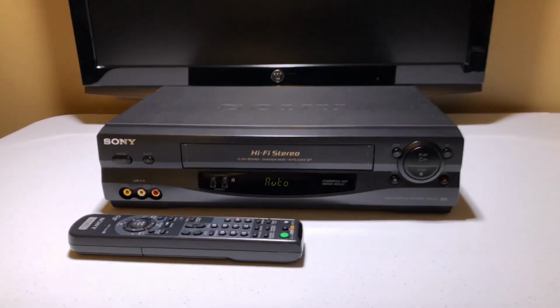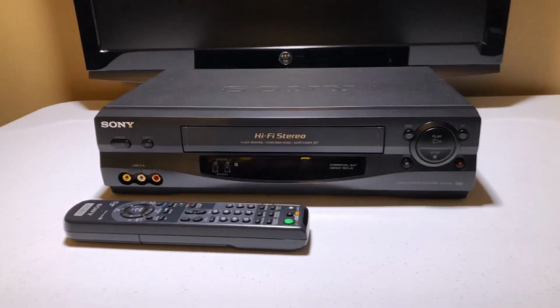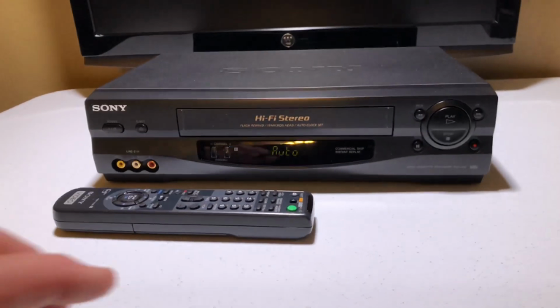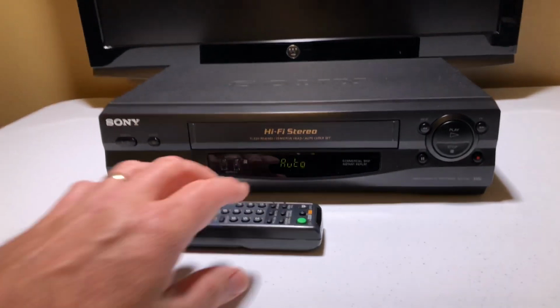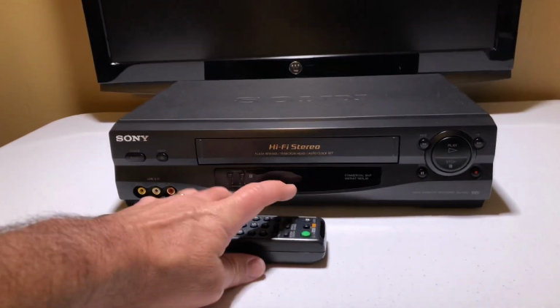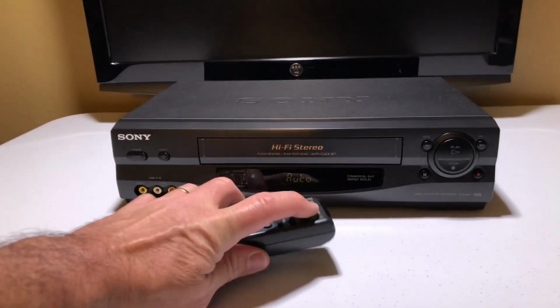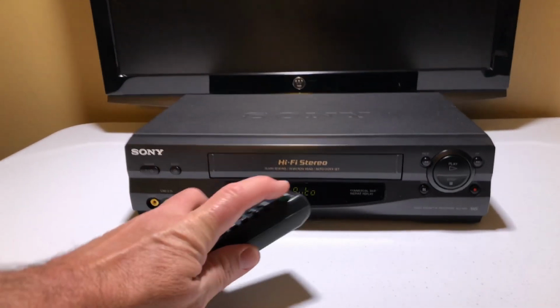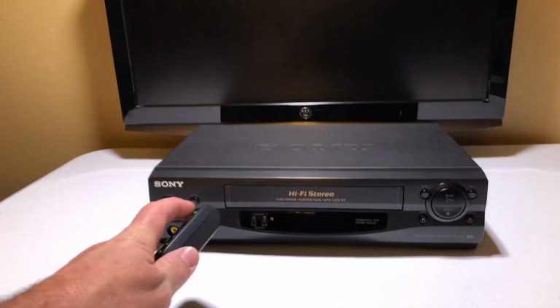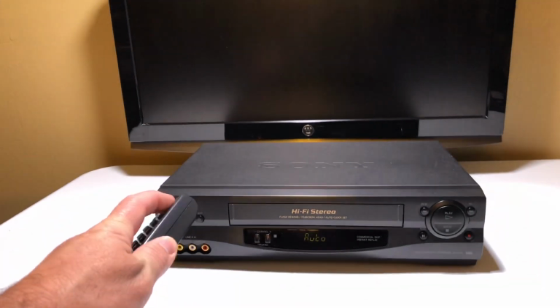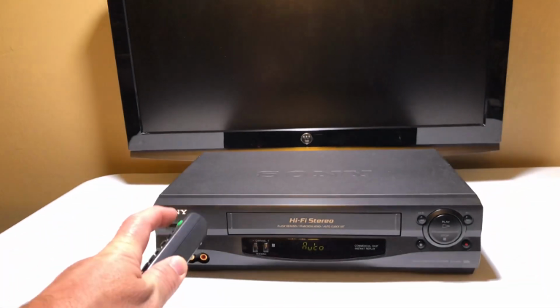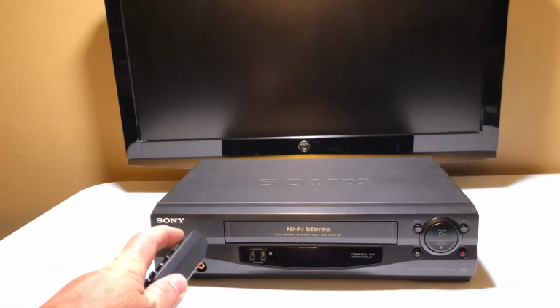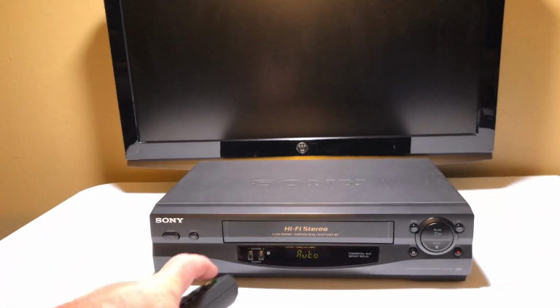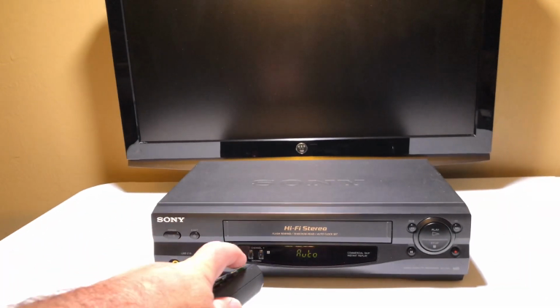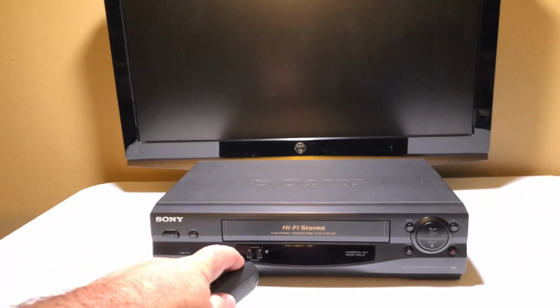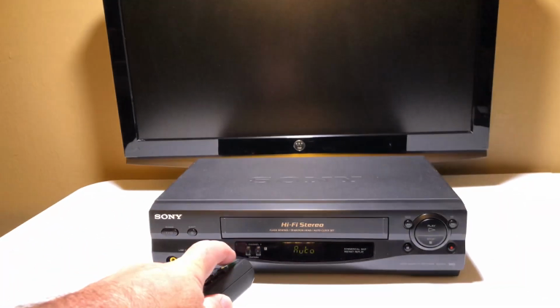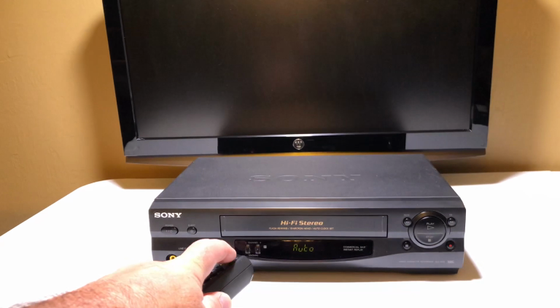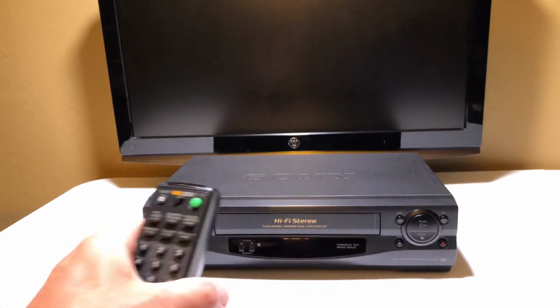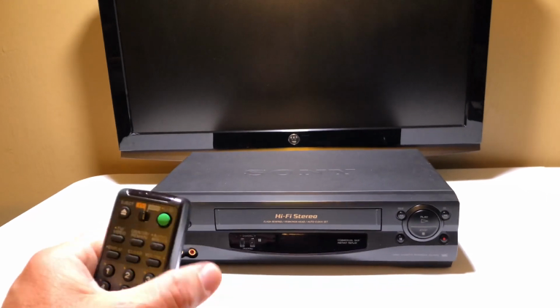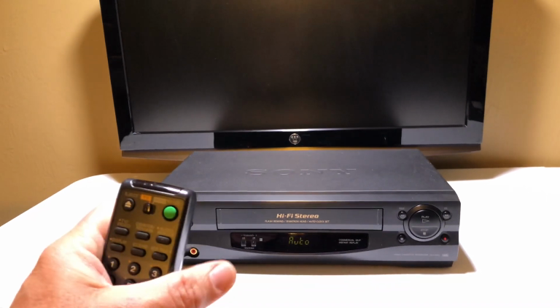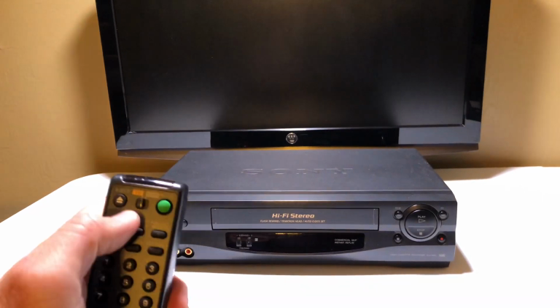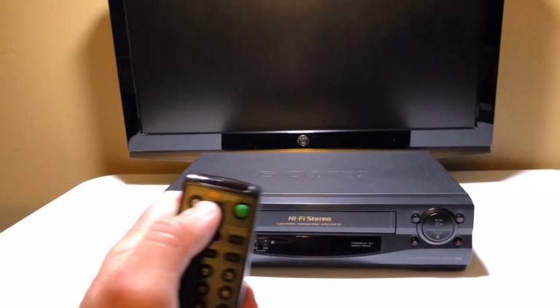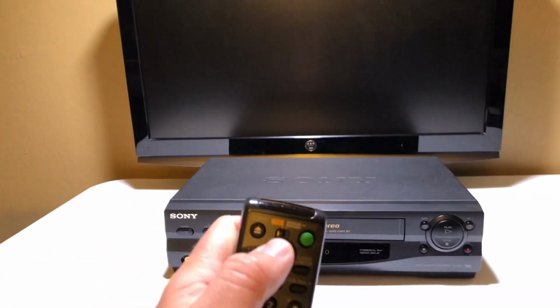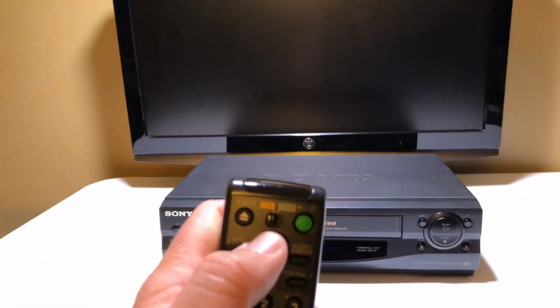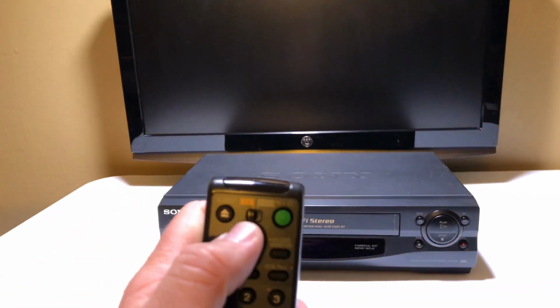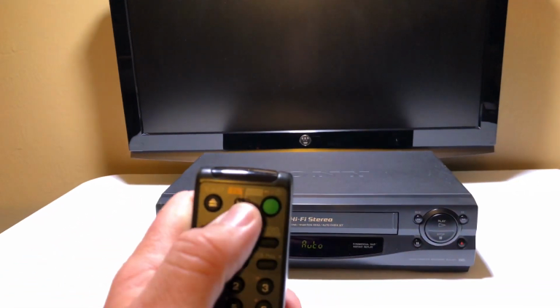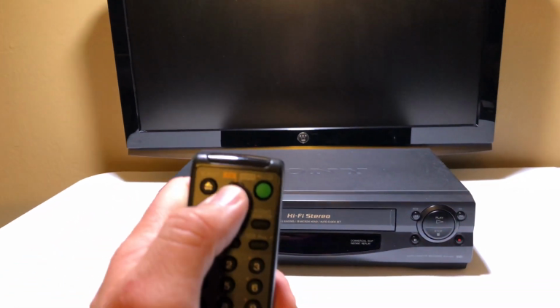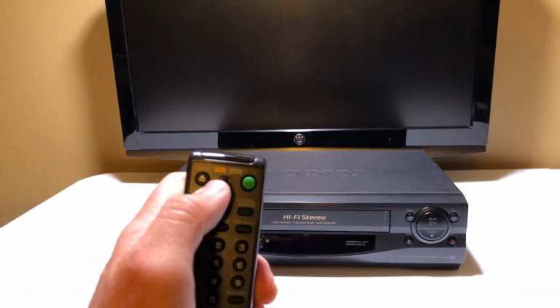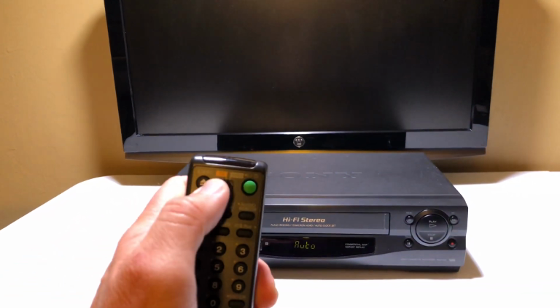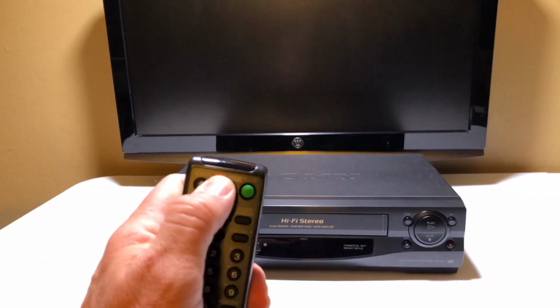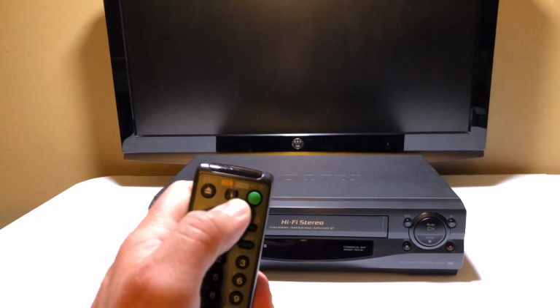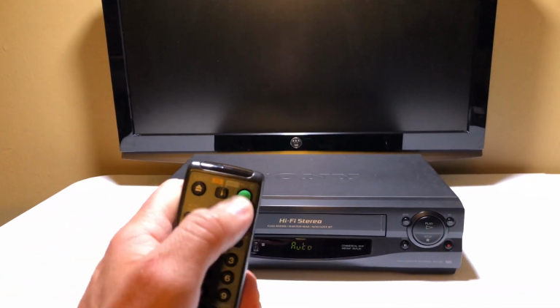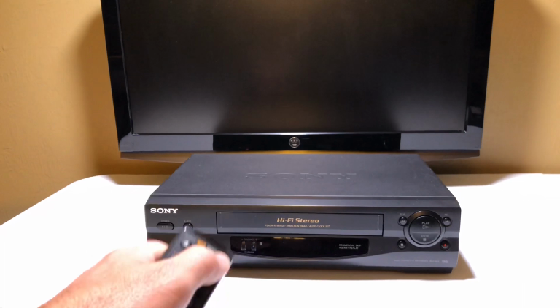Let's go ahead and turn this on and get going with this demo. I think I pointed the remote at the TV, didn't I? Oops. There we go. I've got to switch this over to video. There we go.